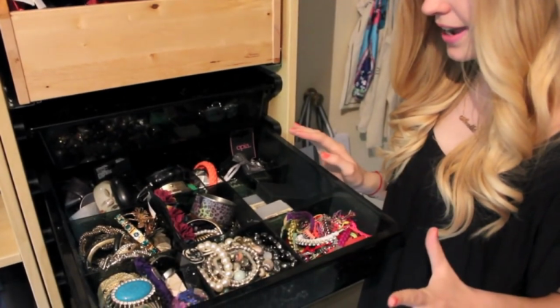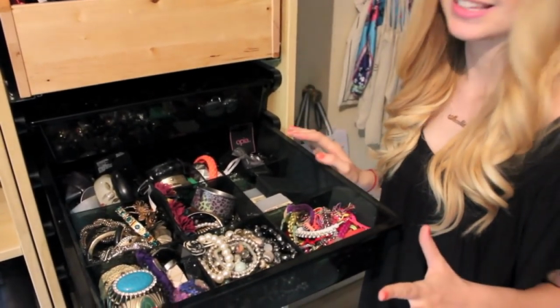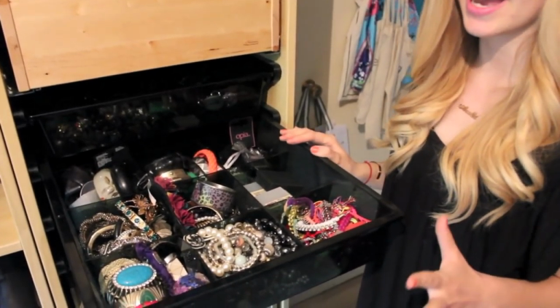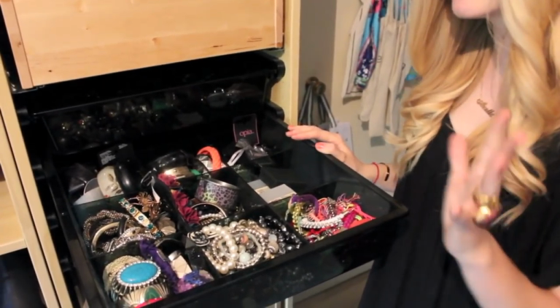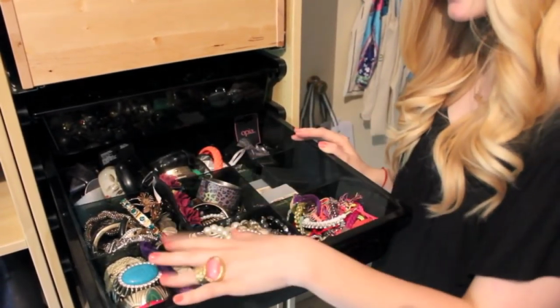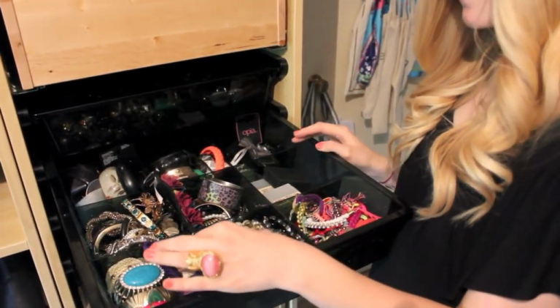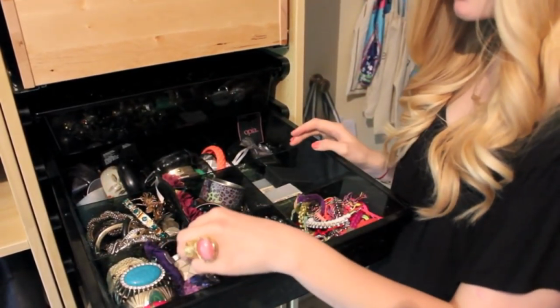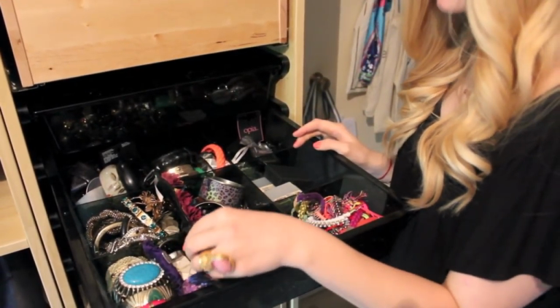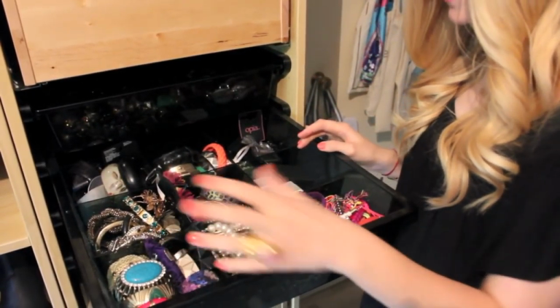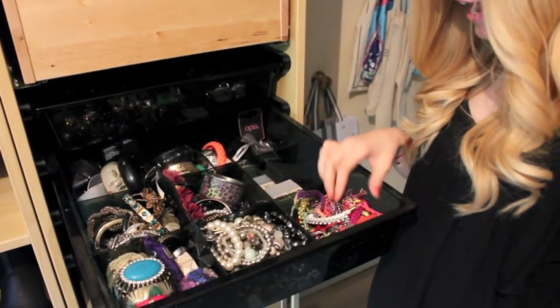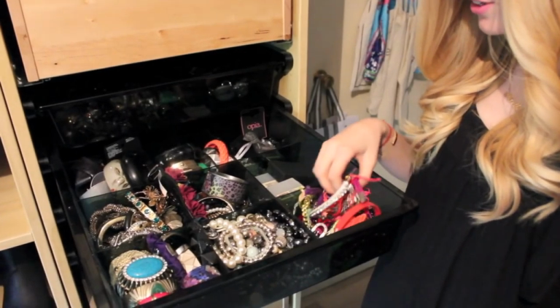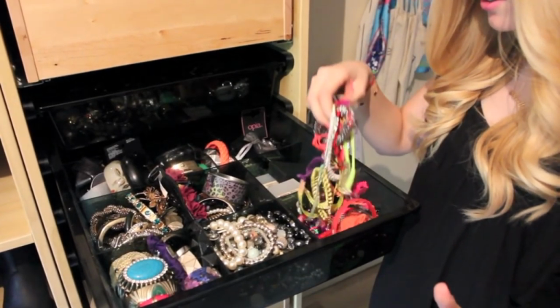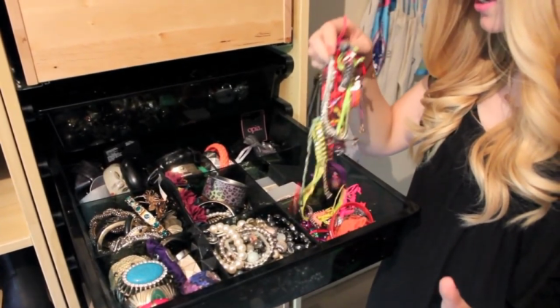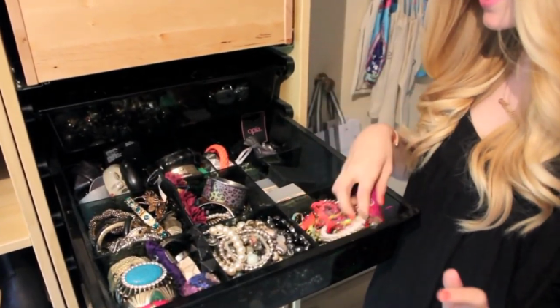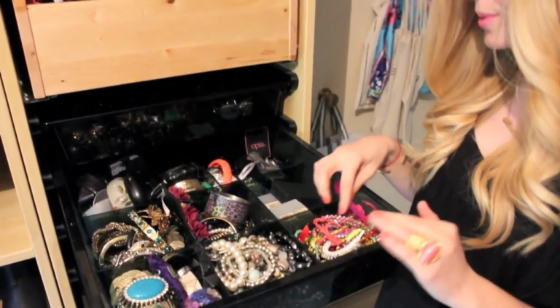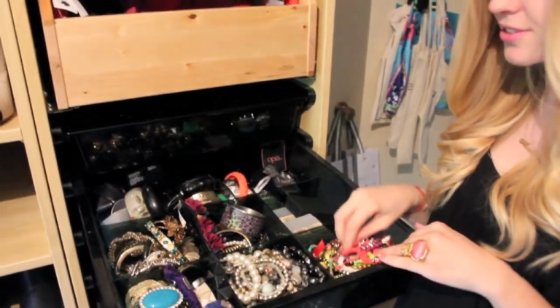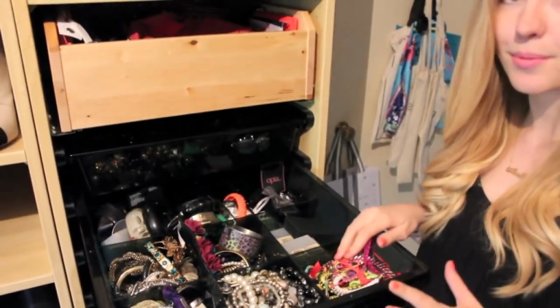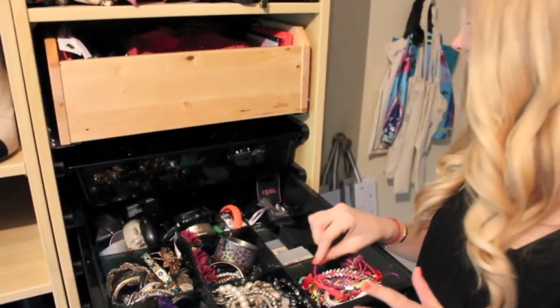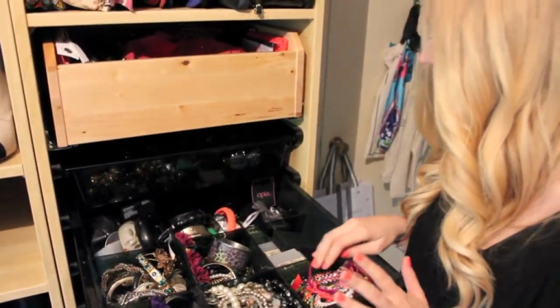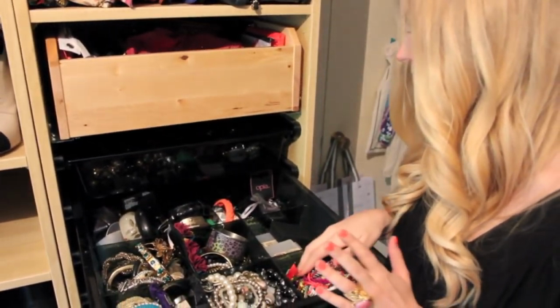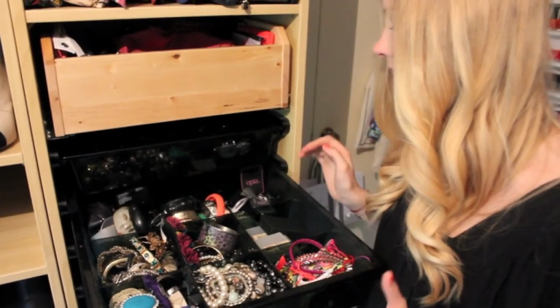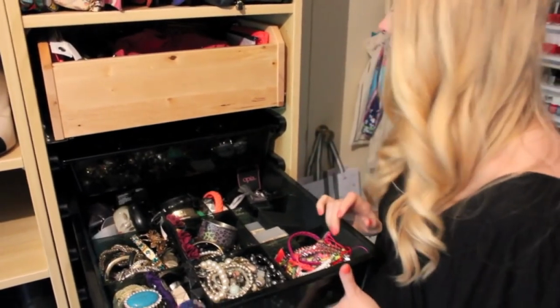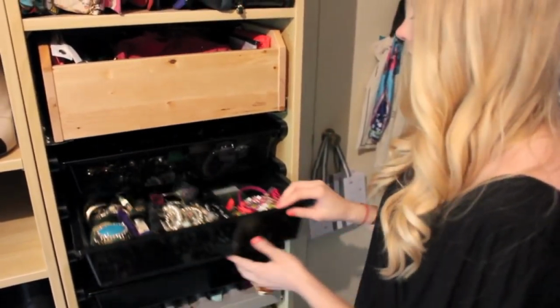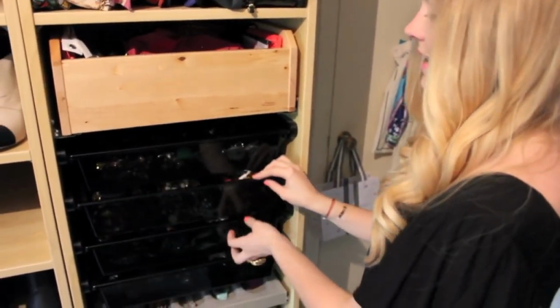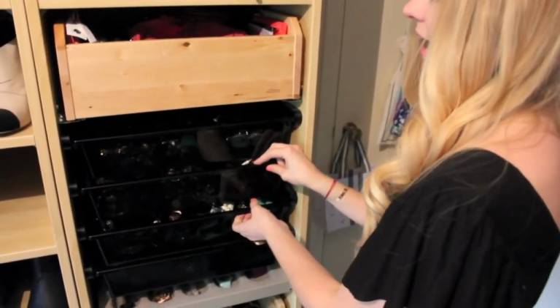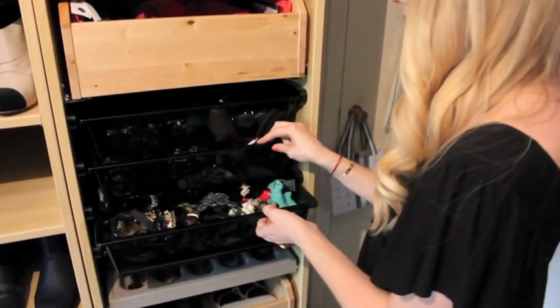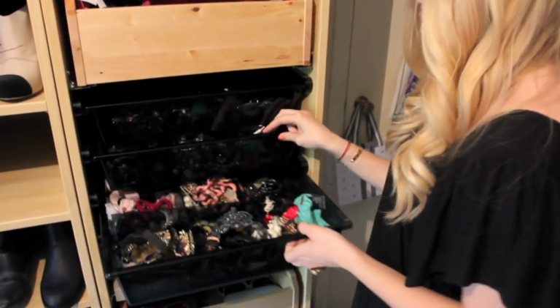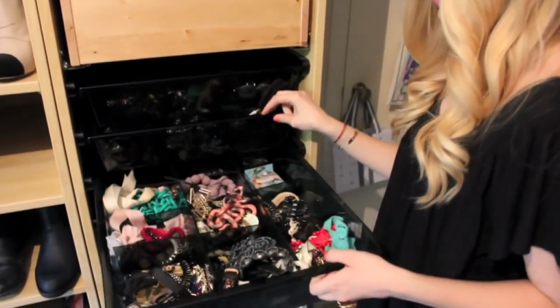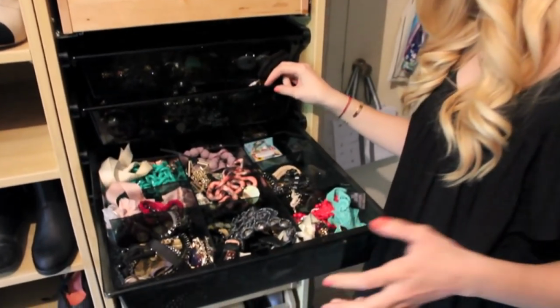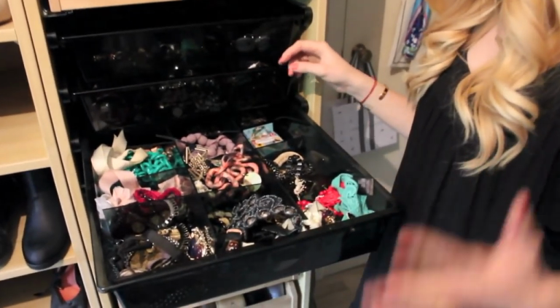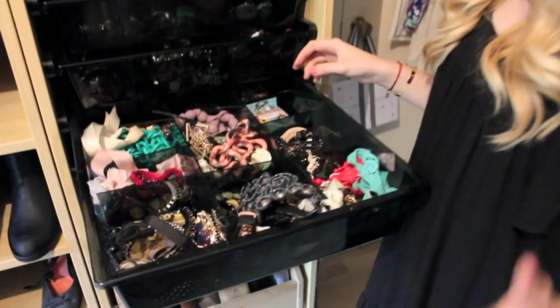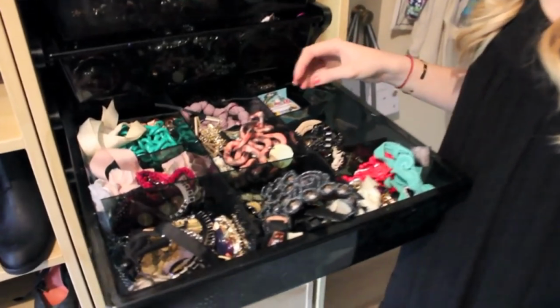I have my bracelets — I have cuffs, I love spikes as you can see, and I have colorful little bracelets to put on during summer. I think they look absolutely amazing. Then I have necklaces — I have a ton of them as well.